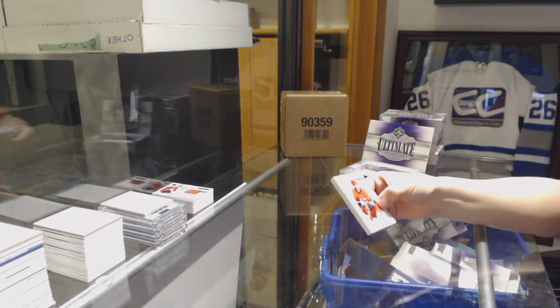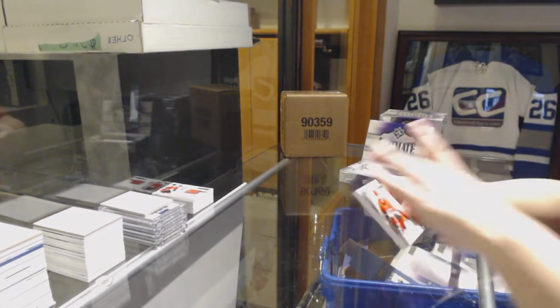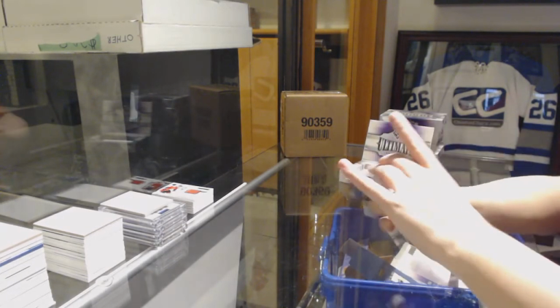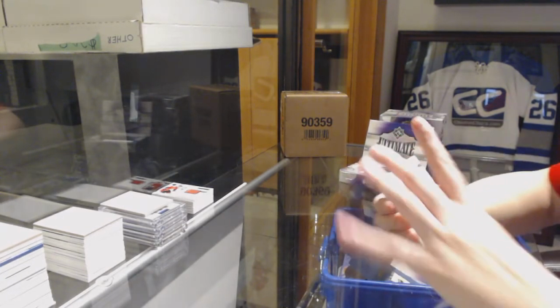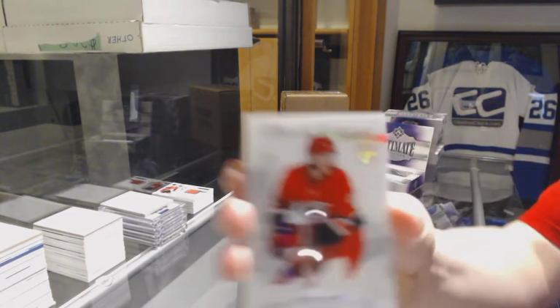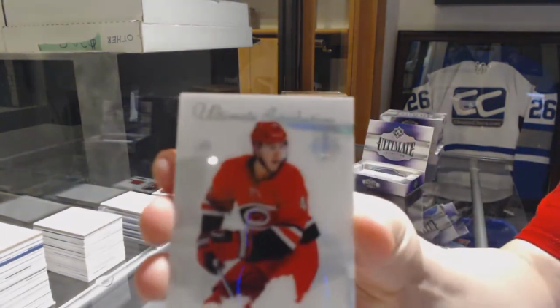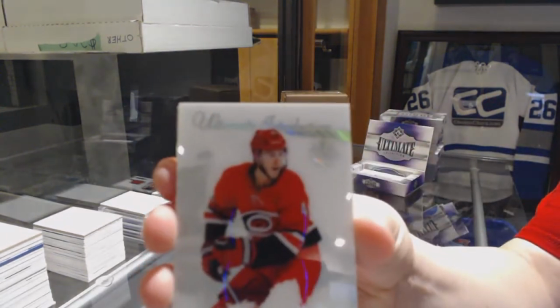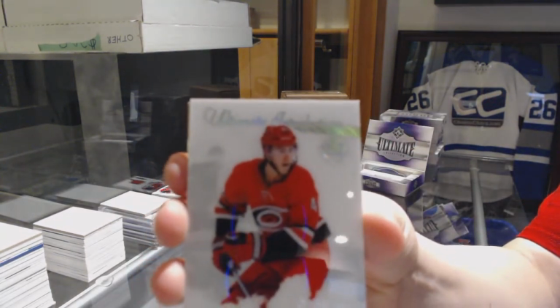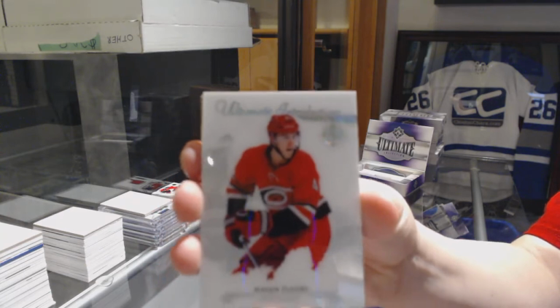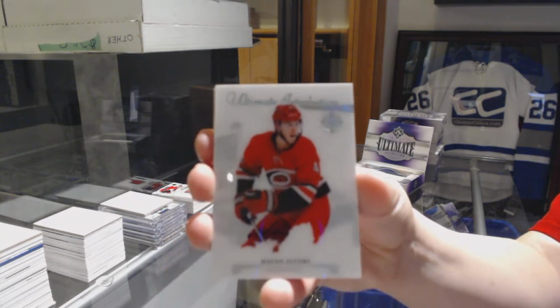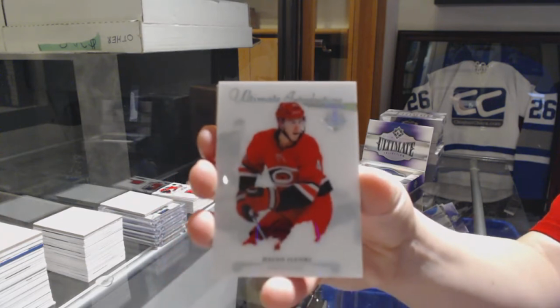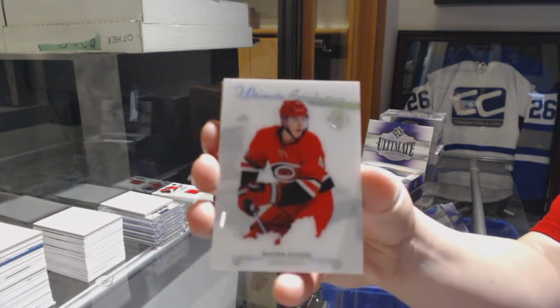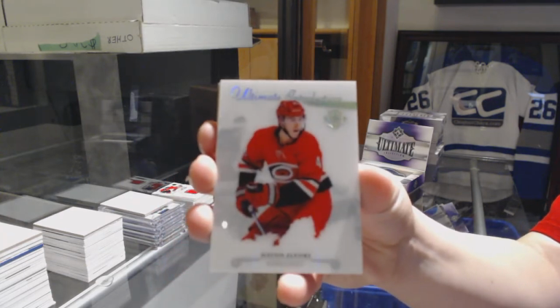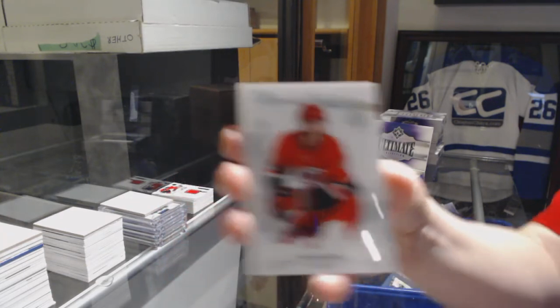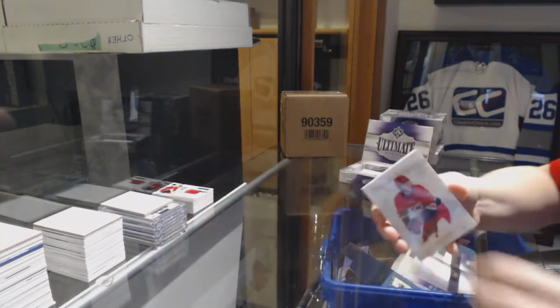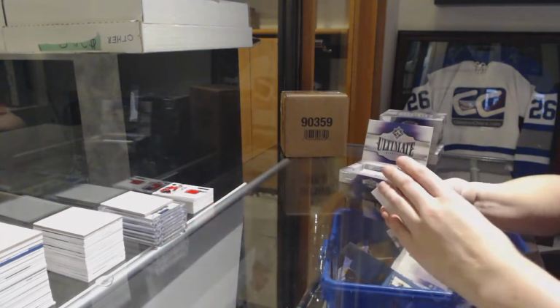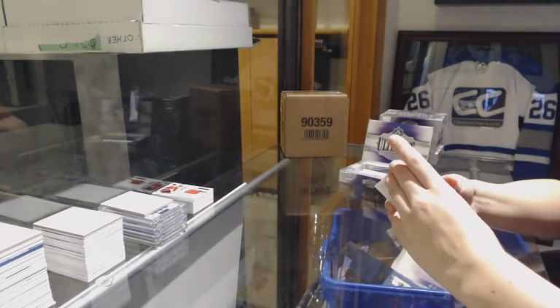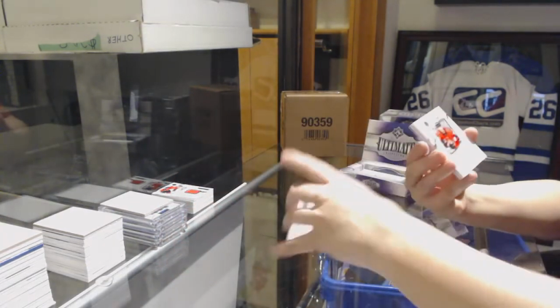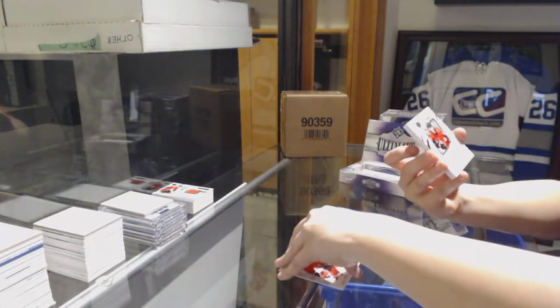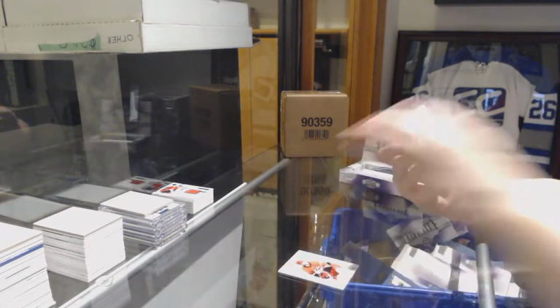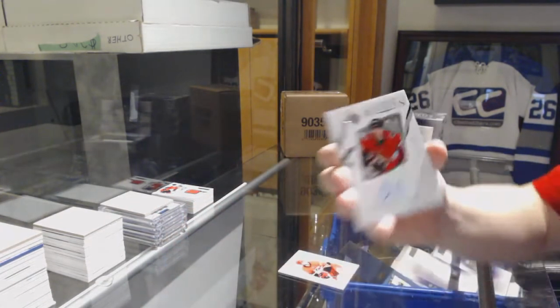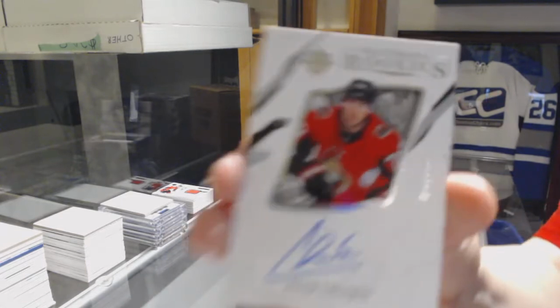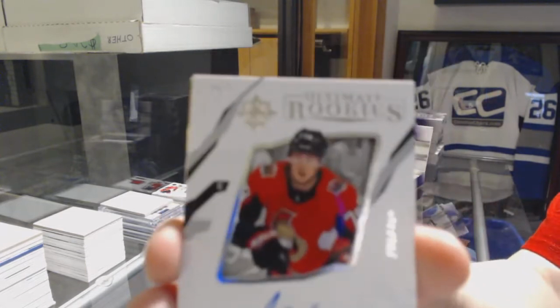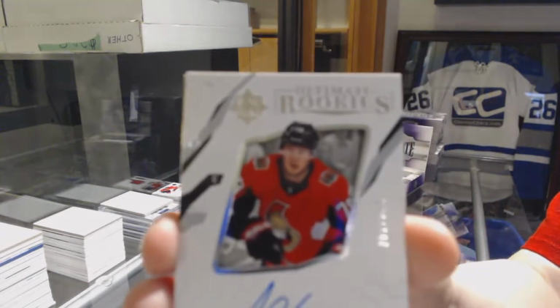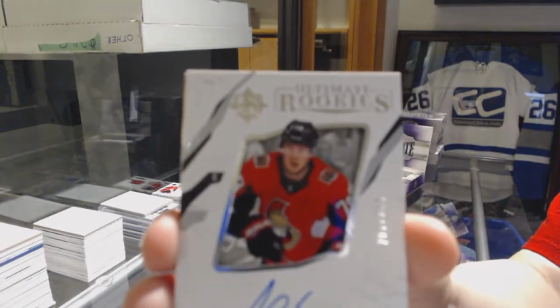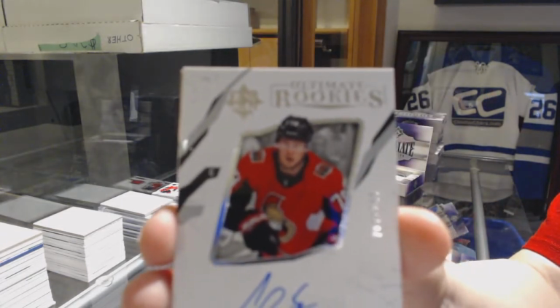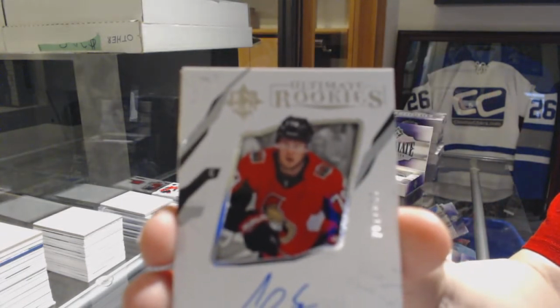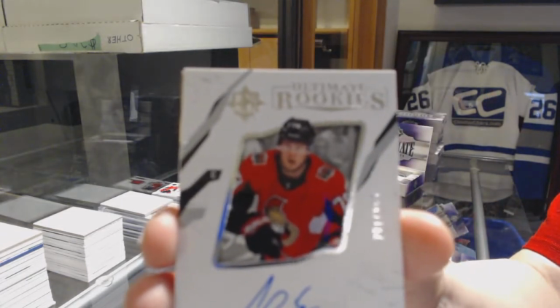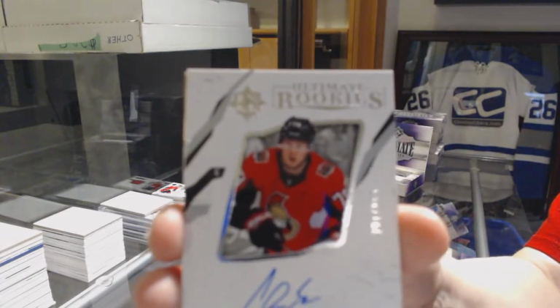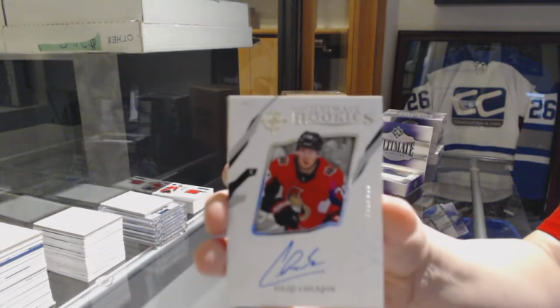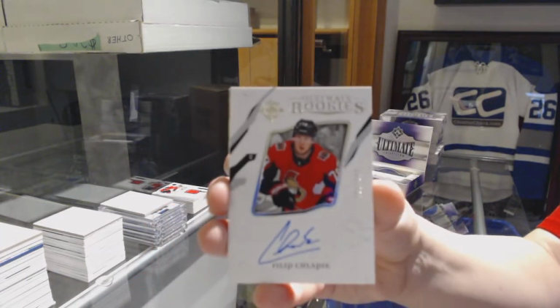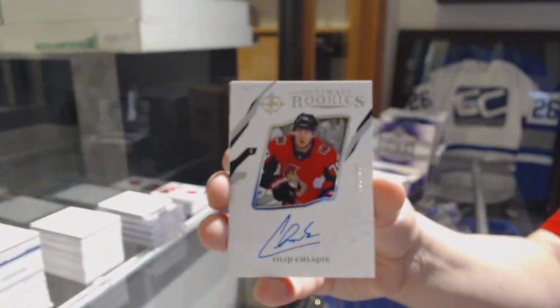We've got an Introductions for the Hurricanes, Hayden Fleury. Rookie Auto number to 399 for the Ottawa Senators, Phillip Schlappek.